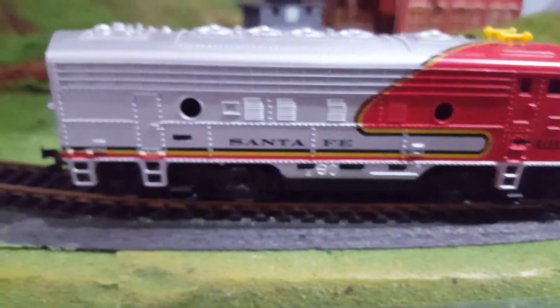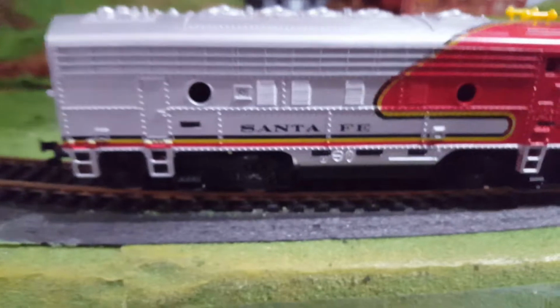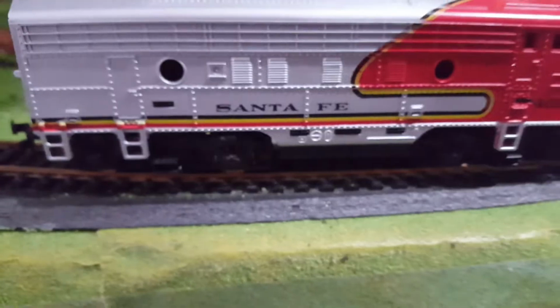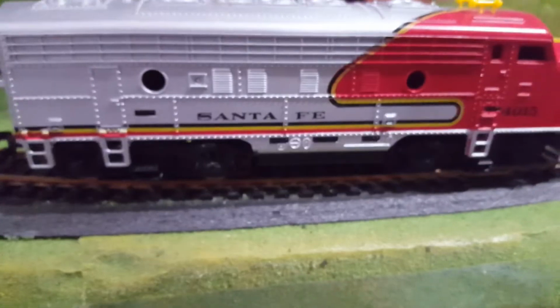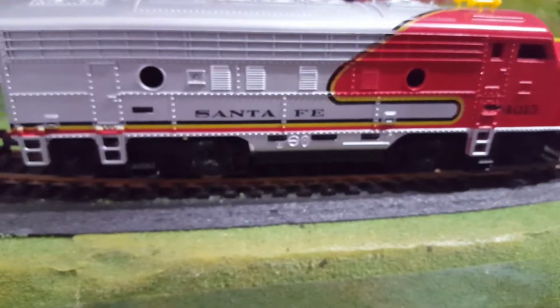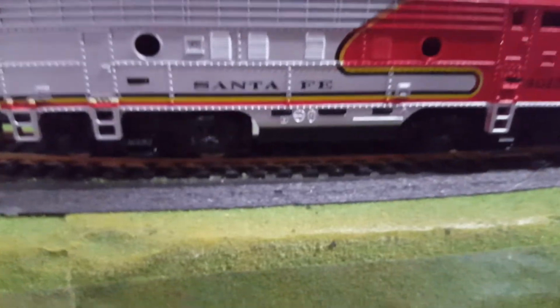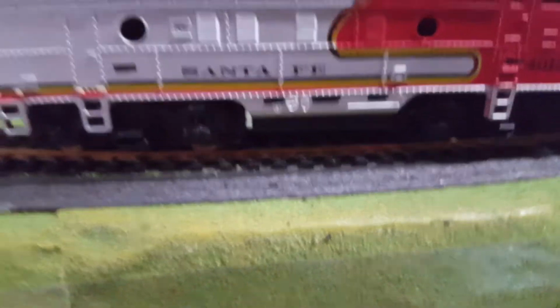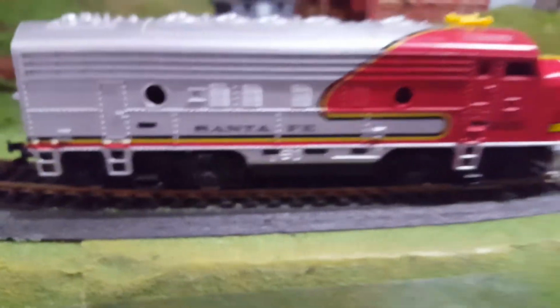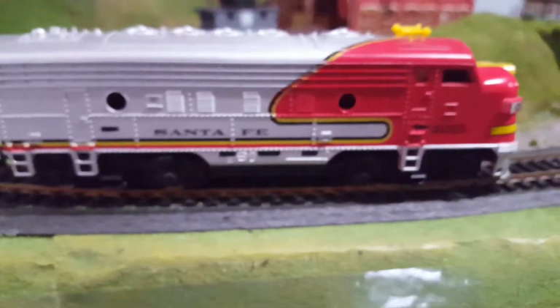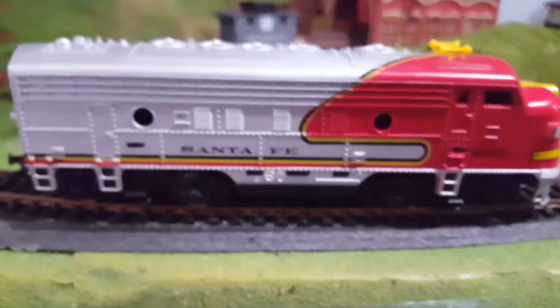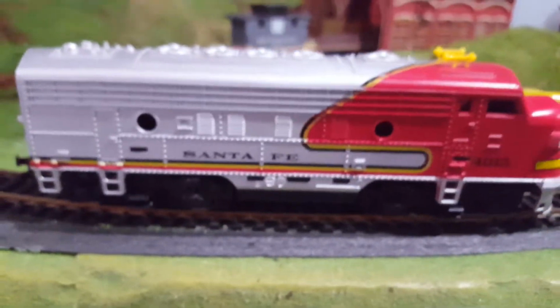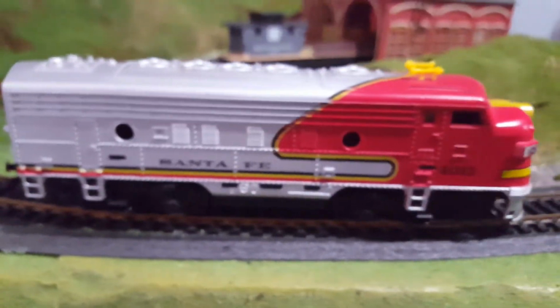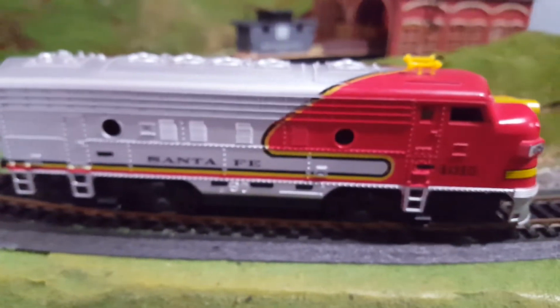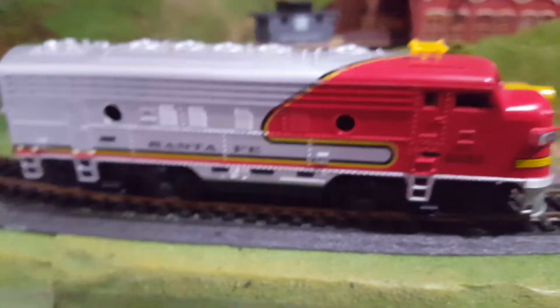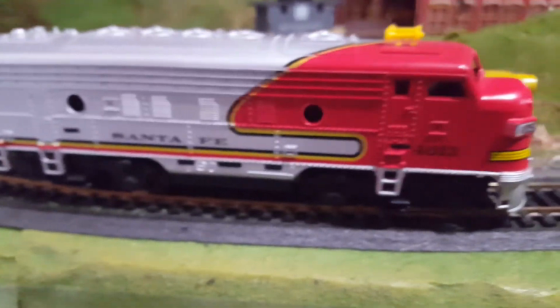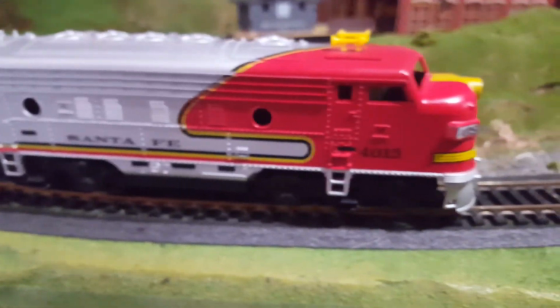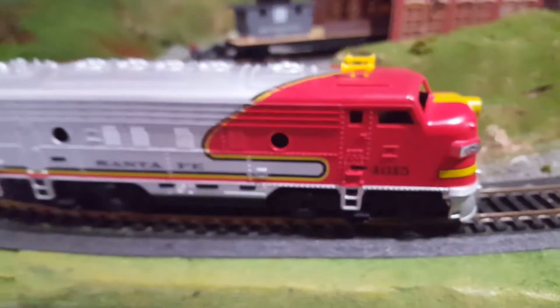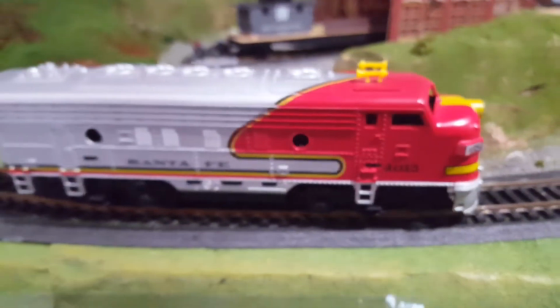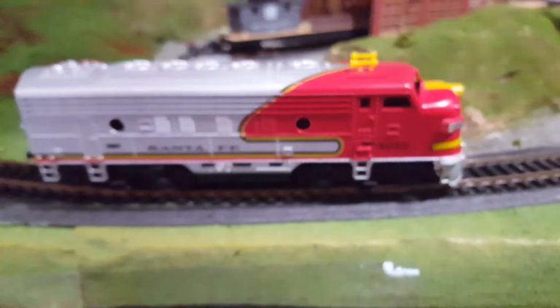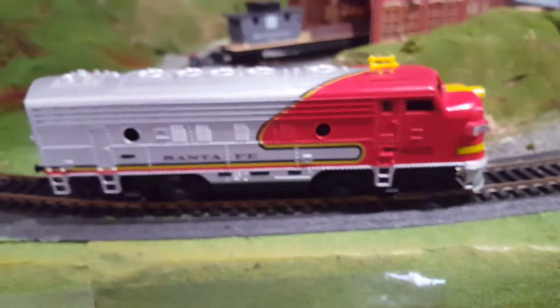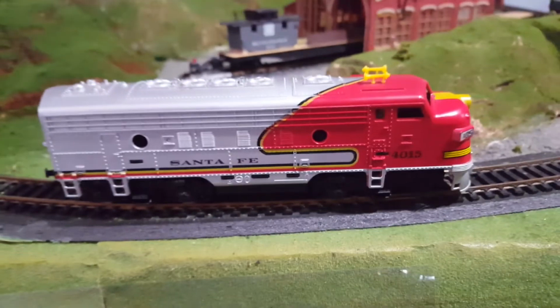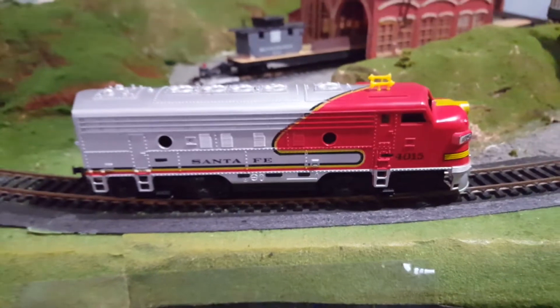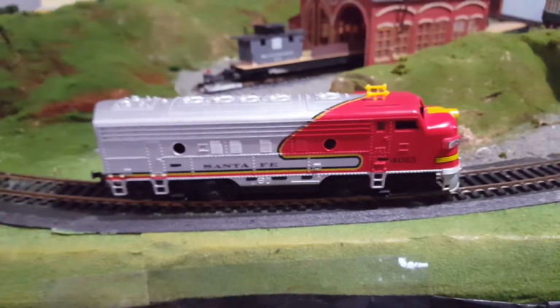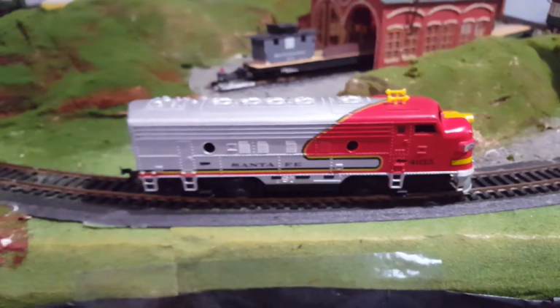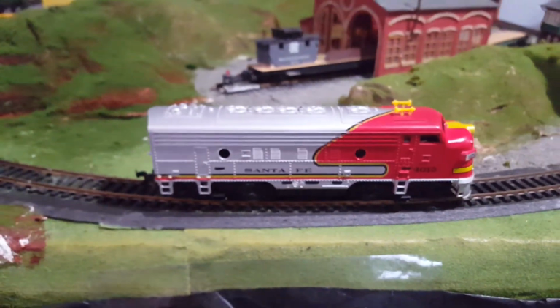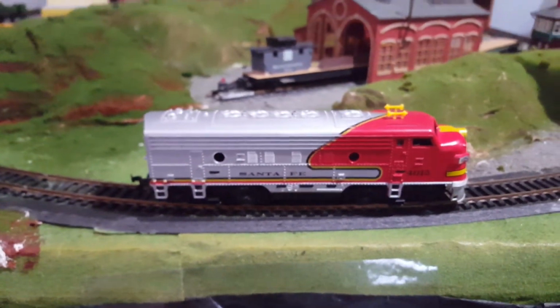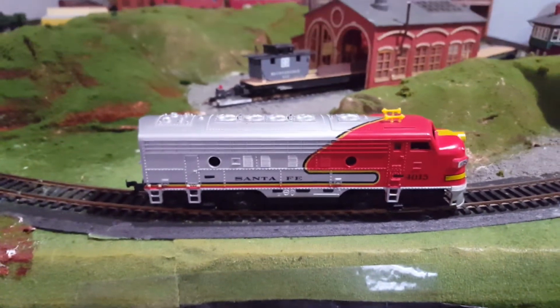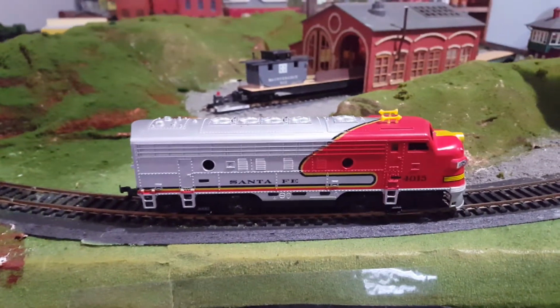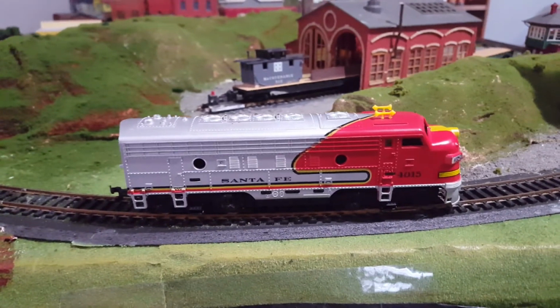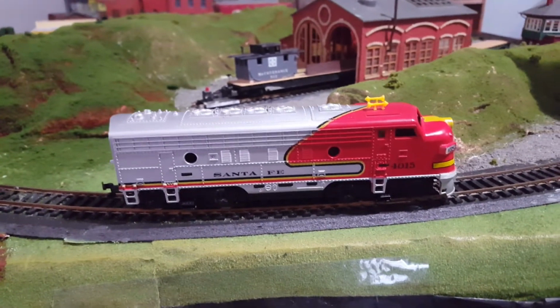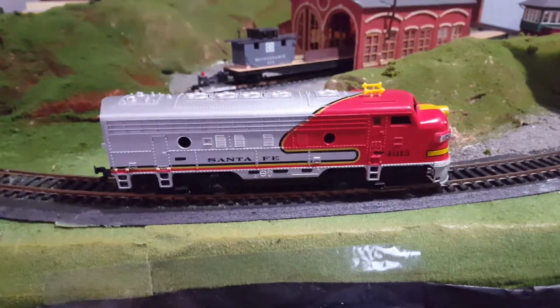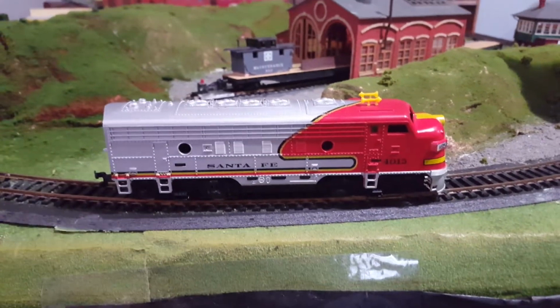But other than that, it's a pretty nice train. It's easy to work on. Thanks for watching — like, subscribe, and enjoy.